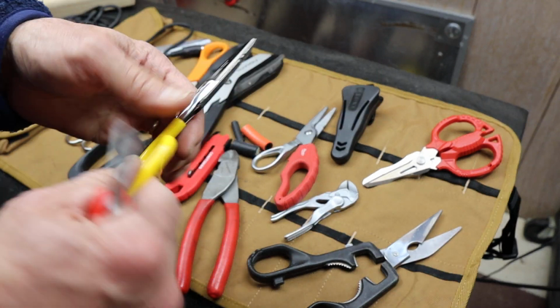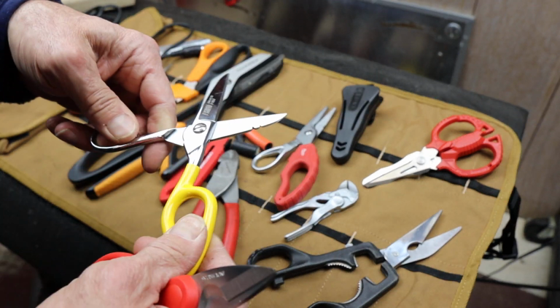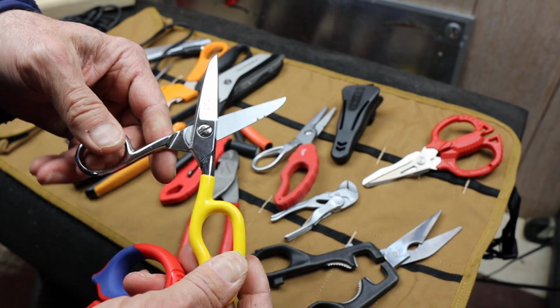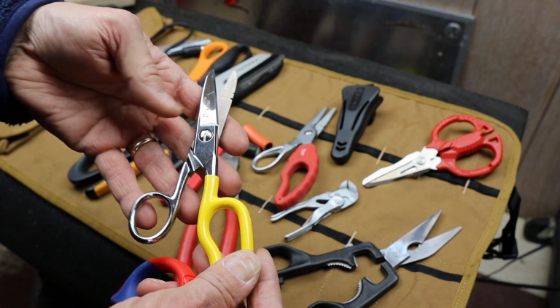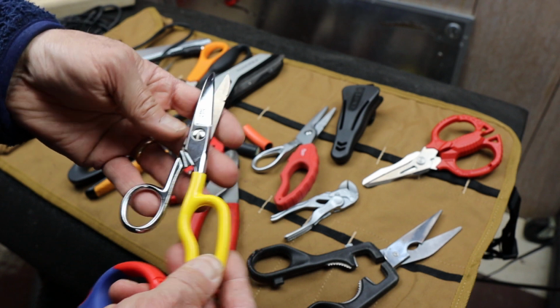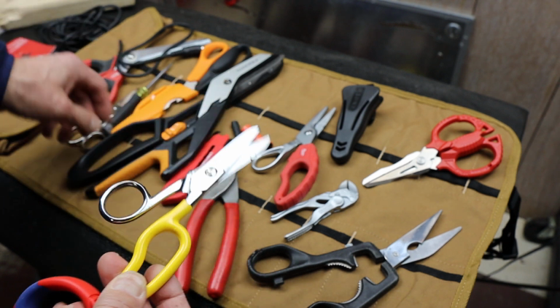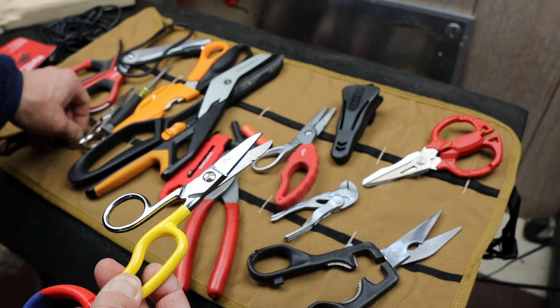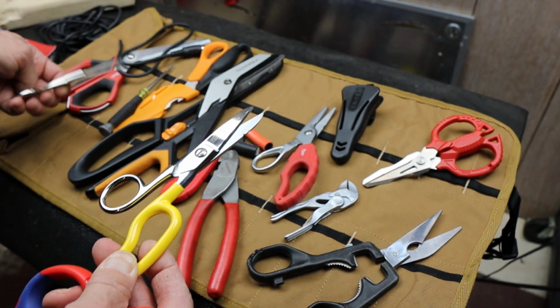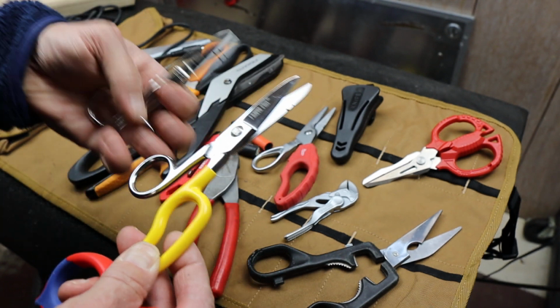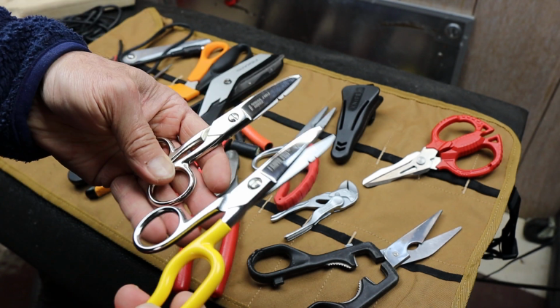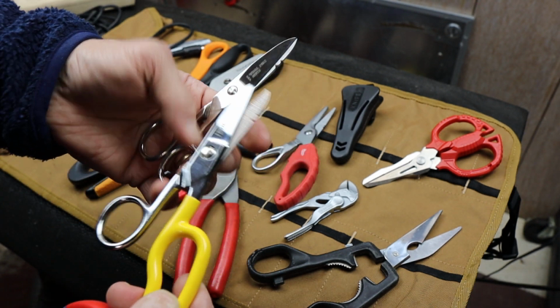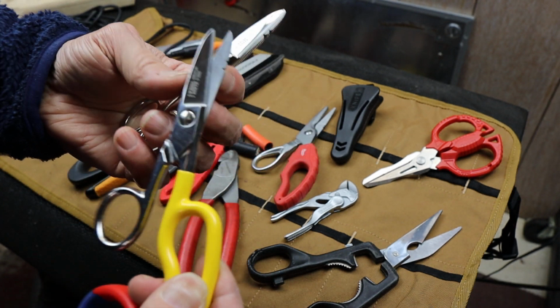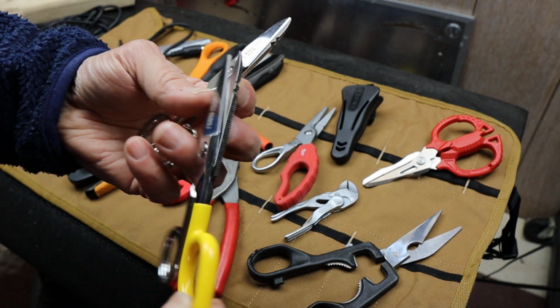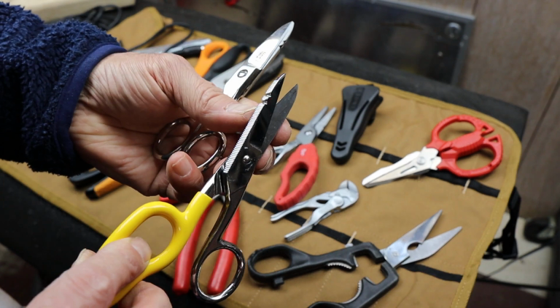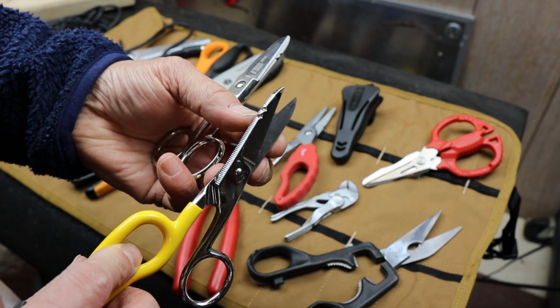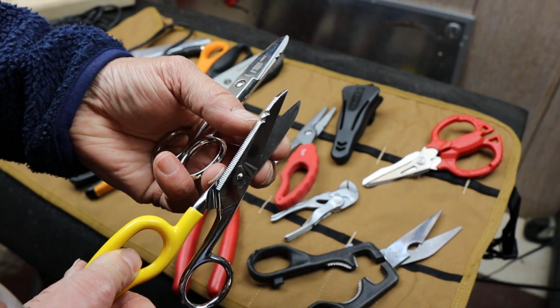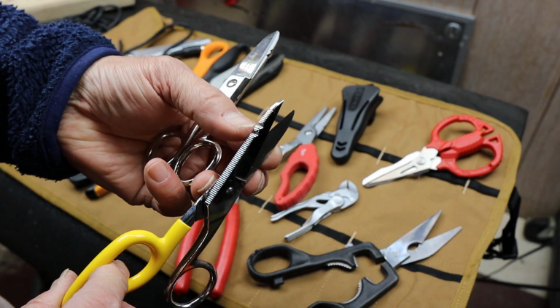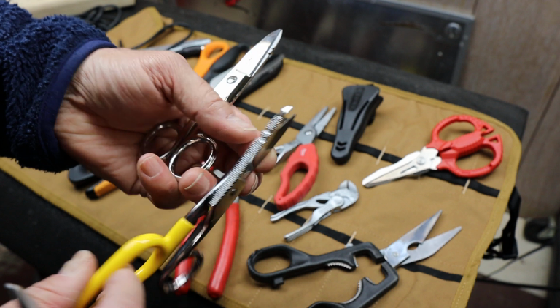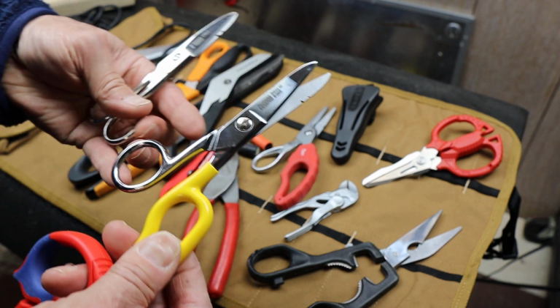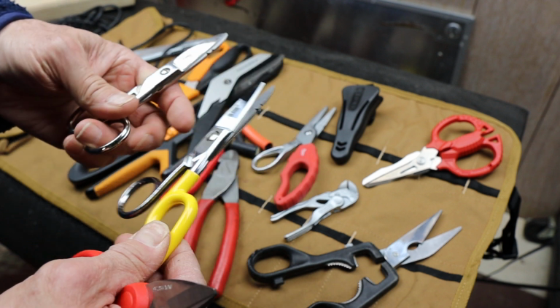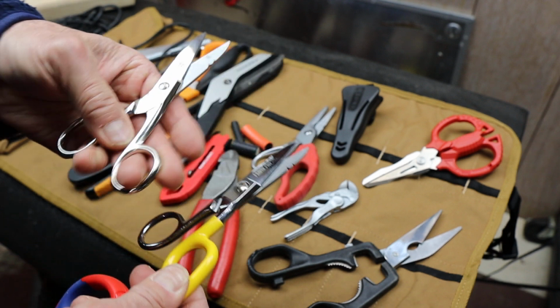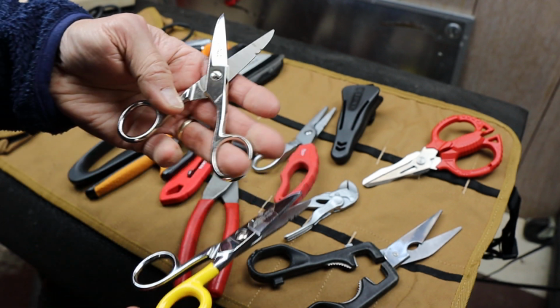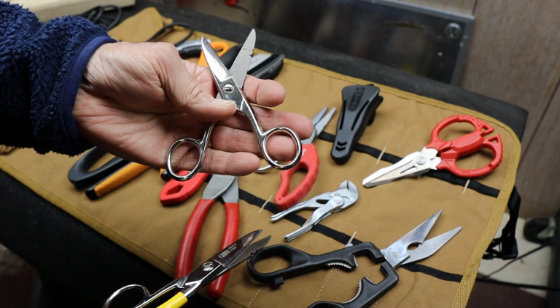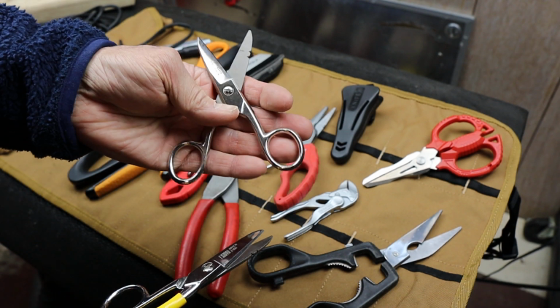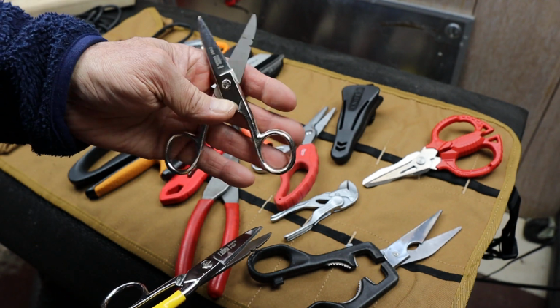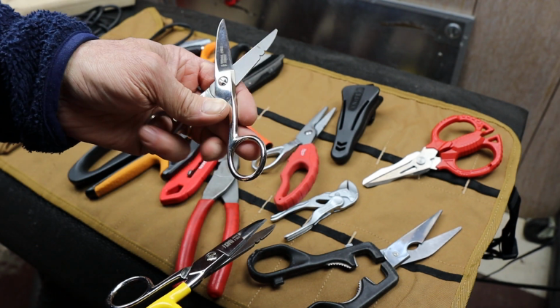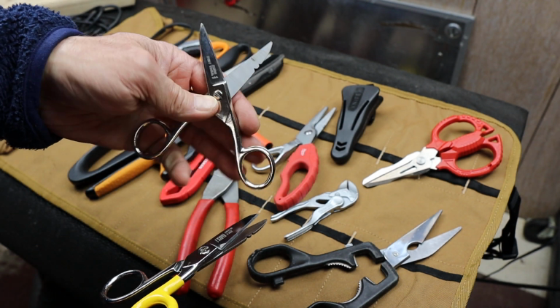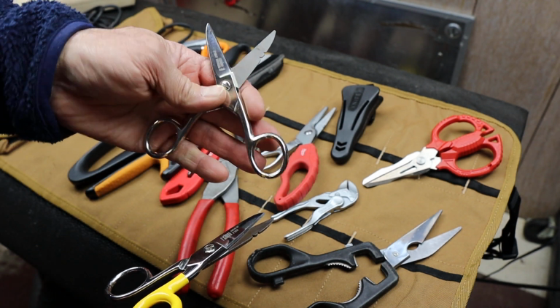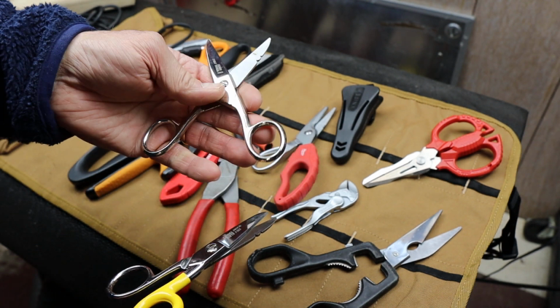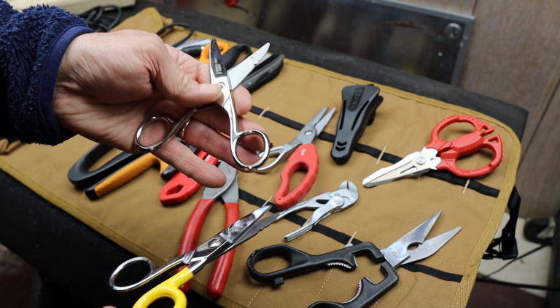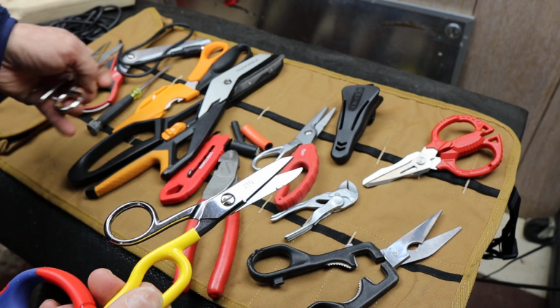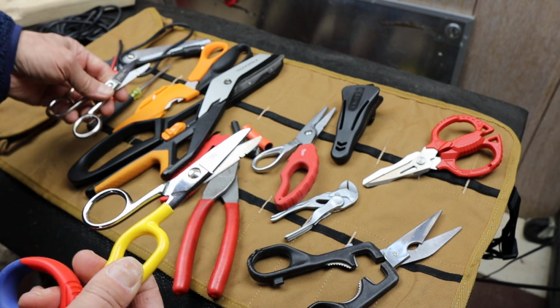Here's Klein's — they've got a couple different kinds. These have integrated wire strippers on the top up here, and this is more just like an electrical snip or electrical shears.